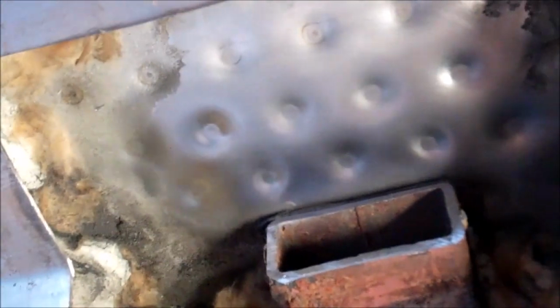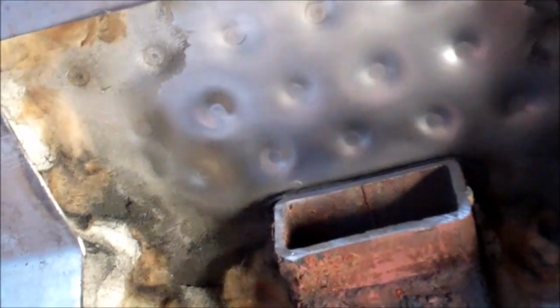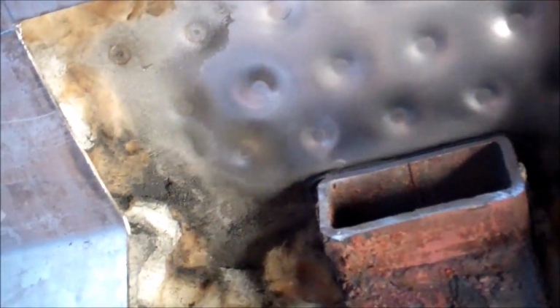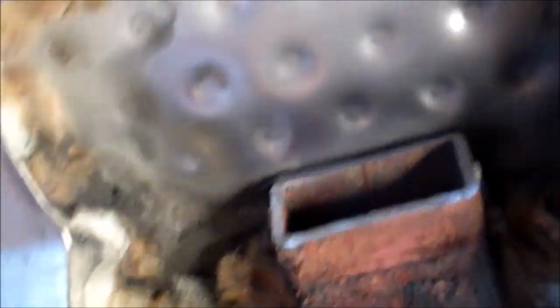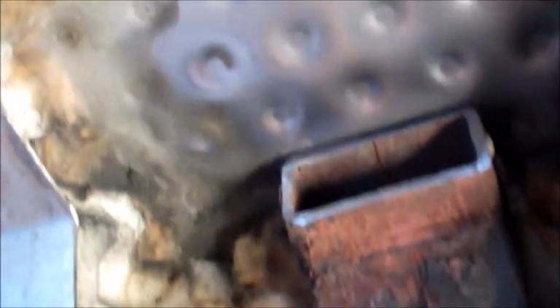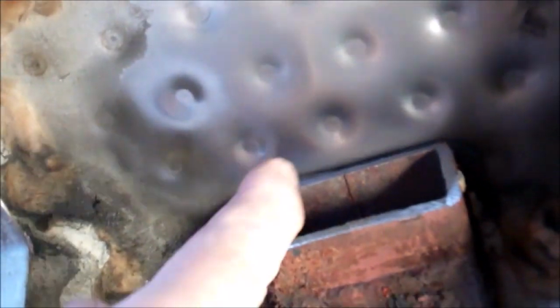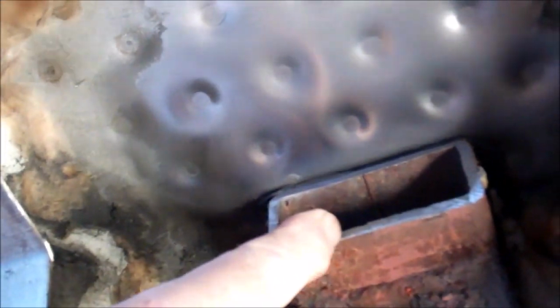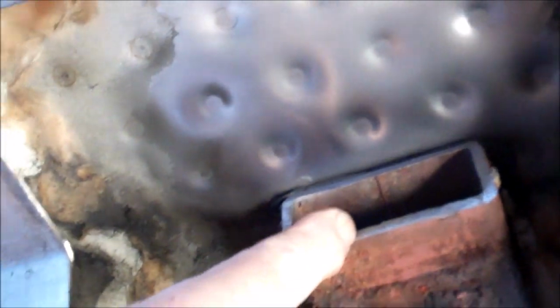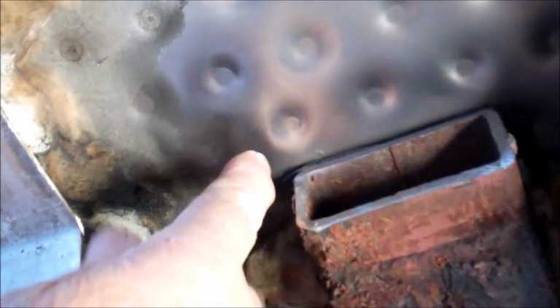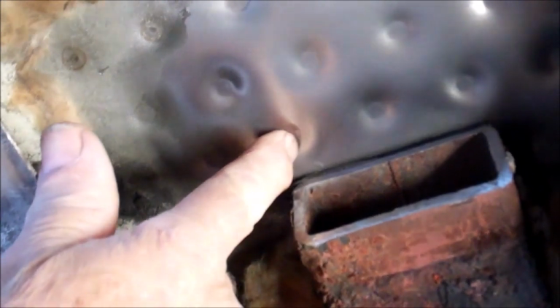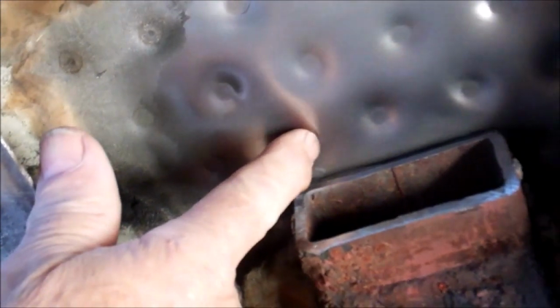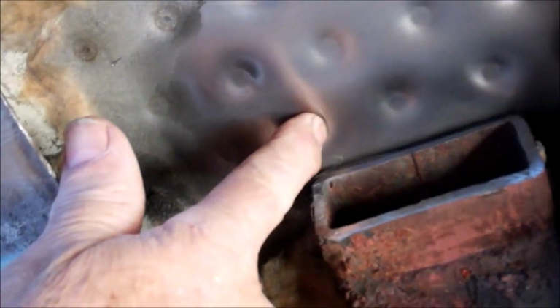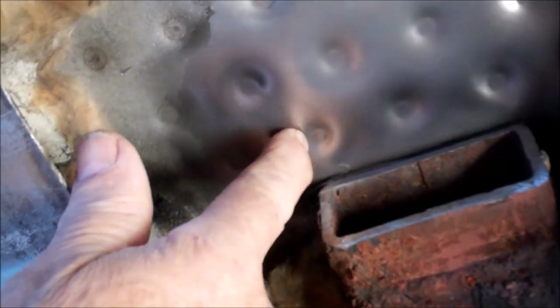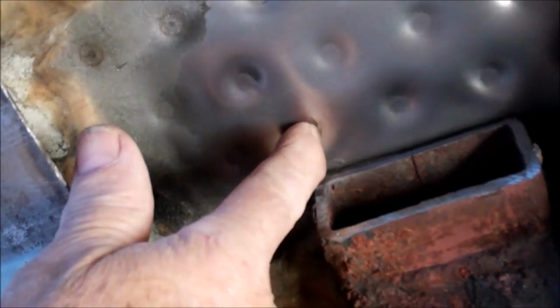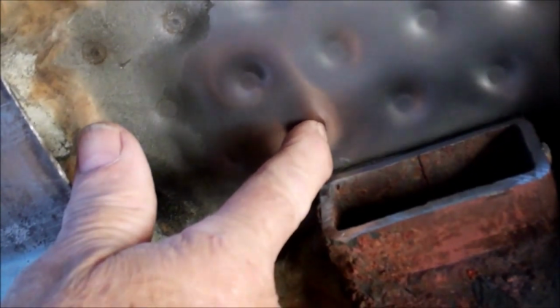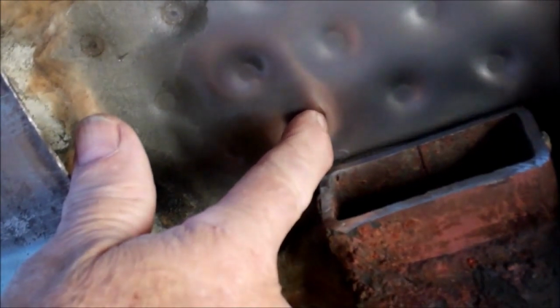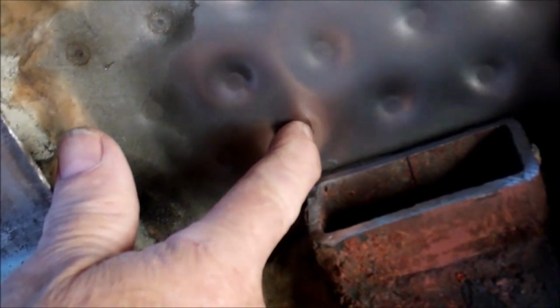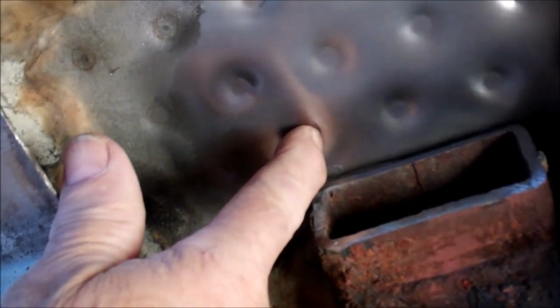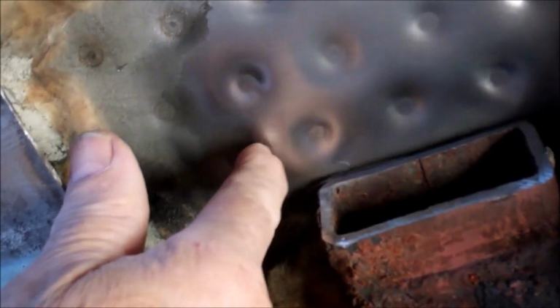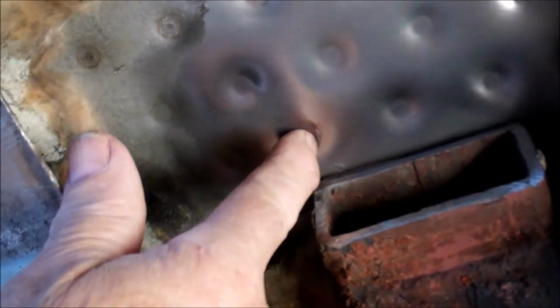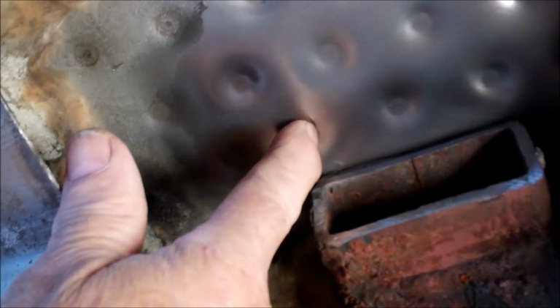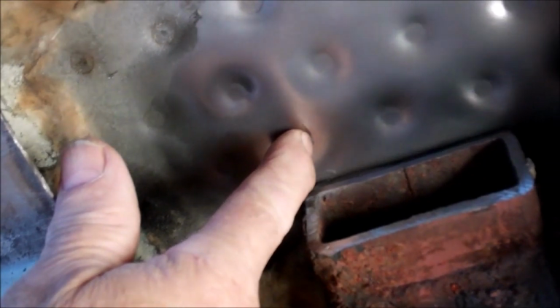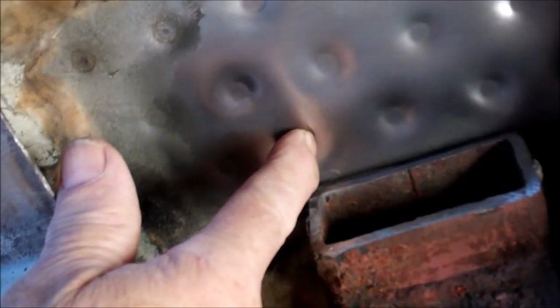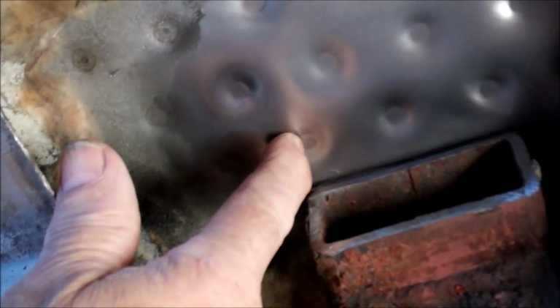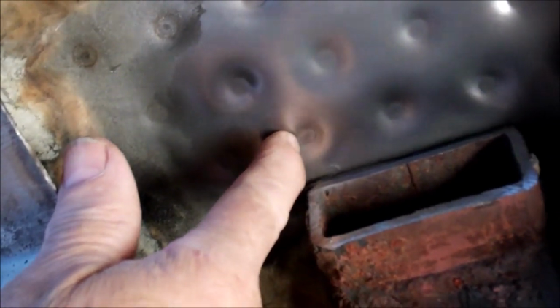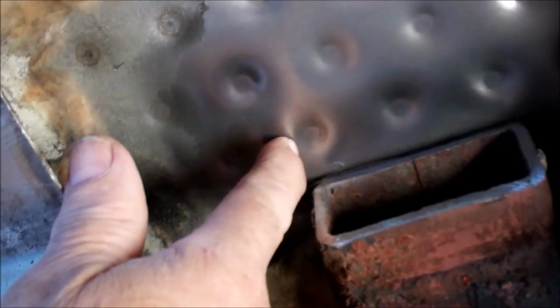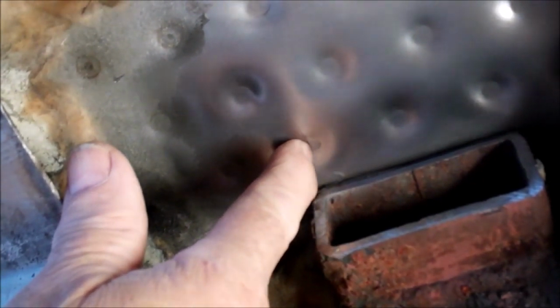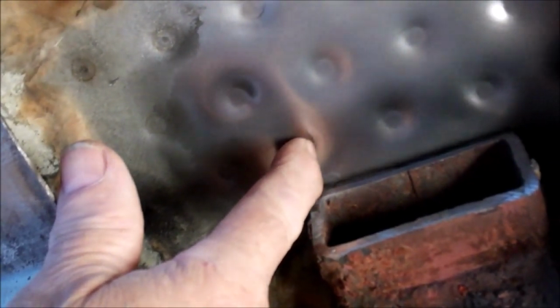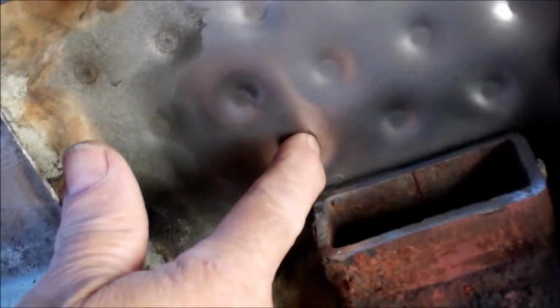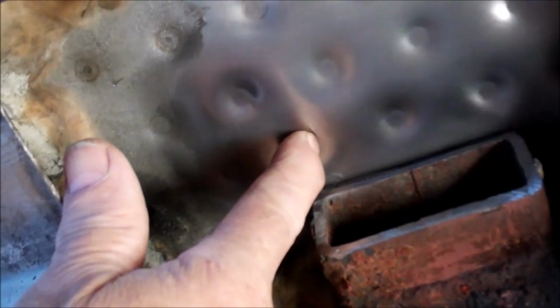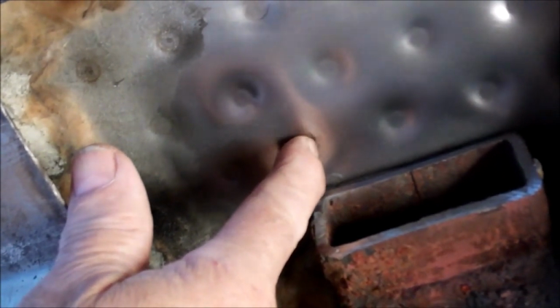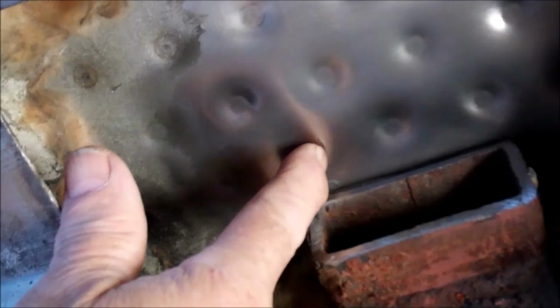I've got the frame cut off, and that's the spot weld that's leaking. You can just see the crack where my fingernail is — it's about a third of the way around that spot weld.